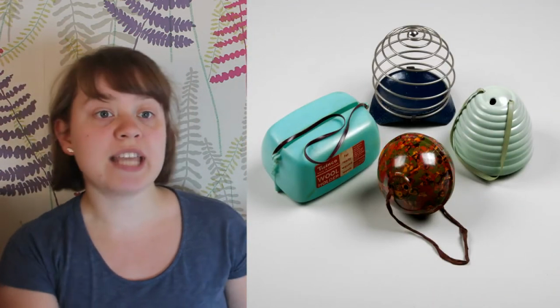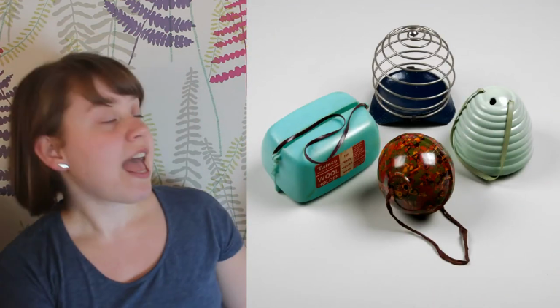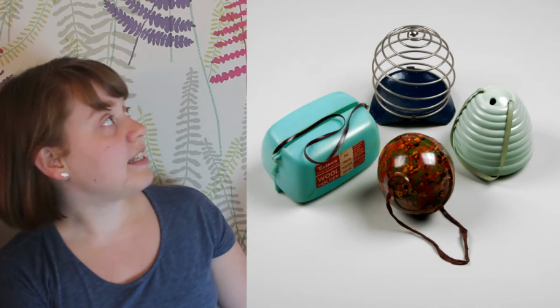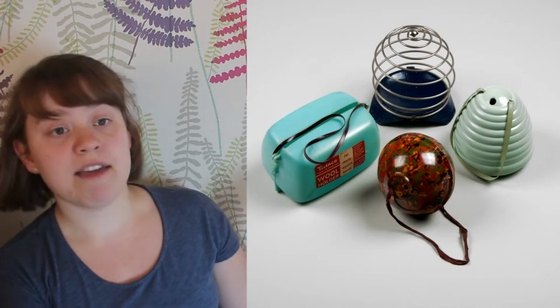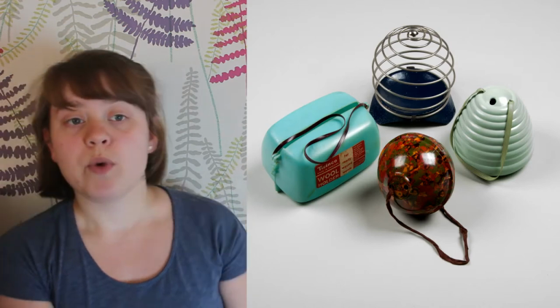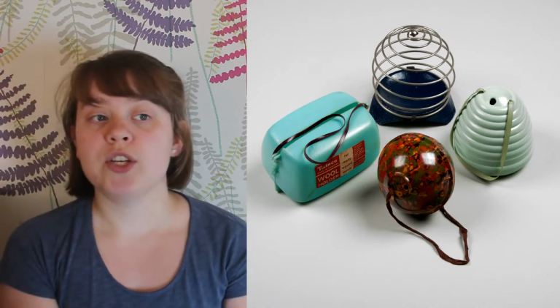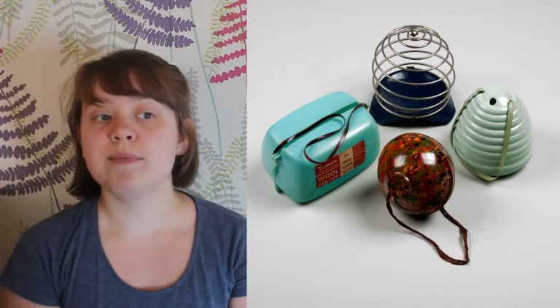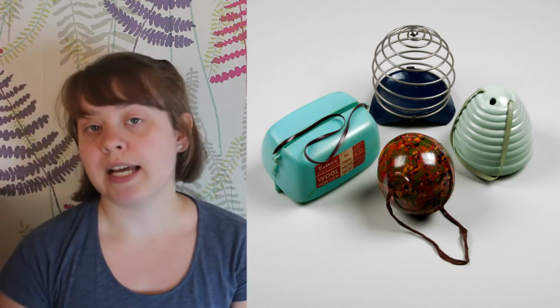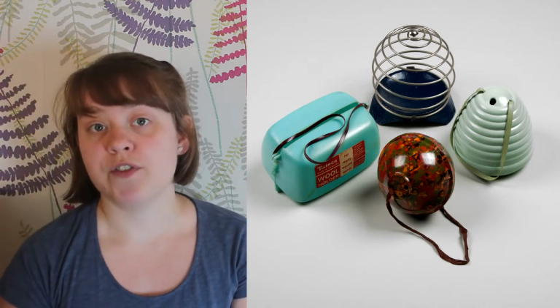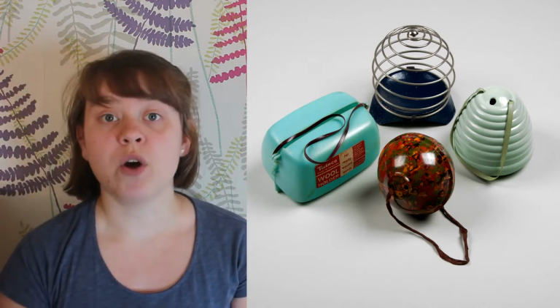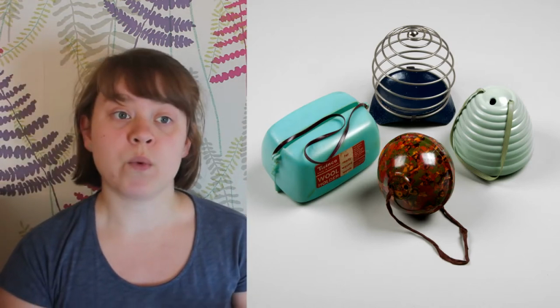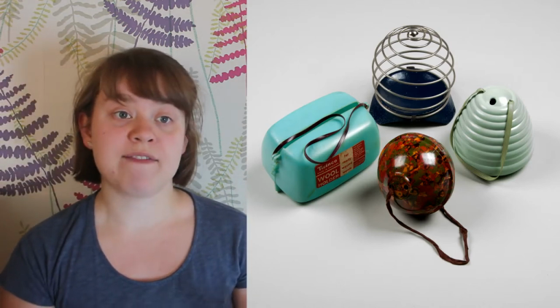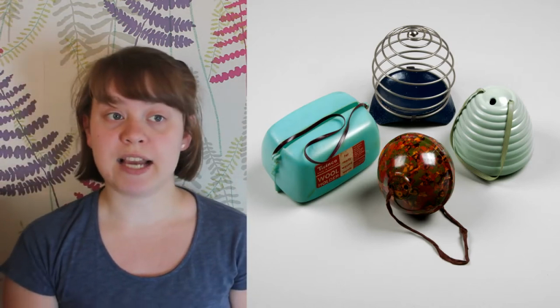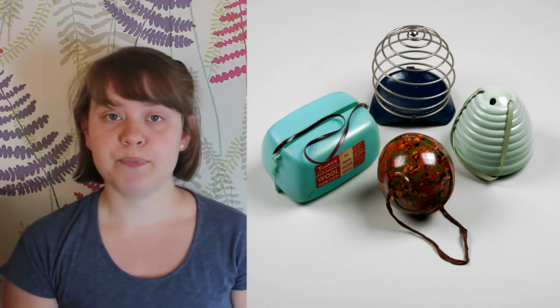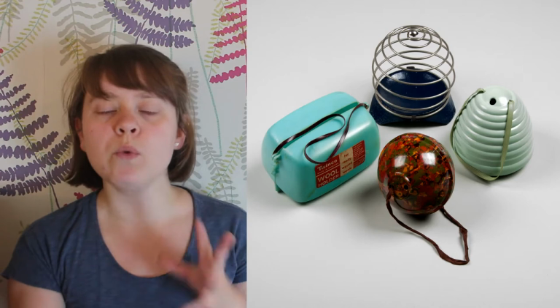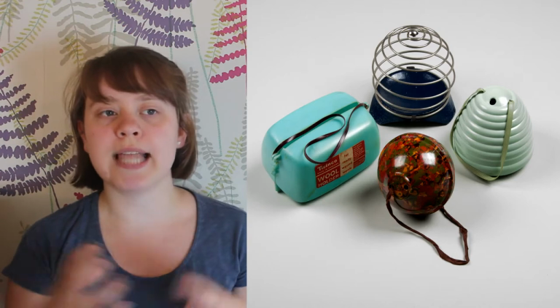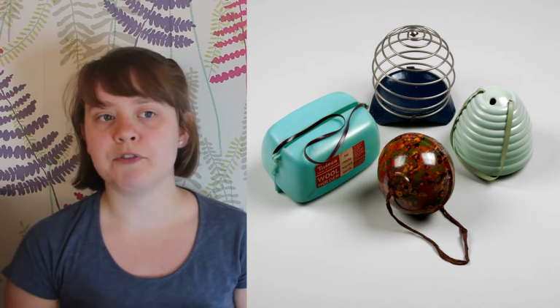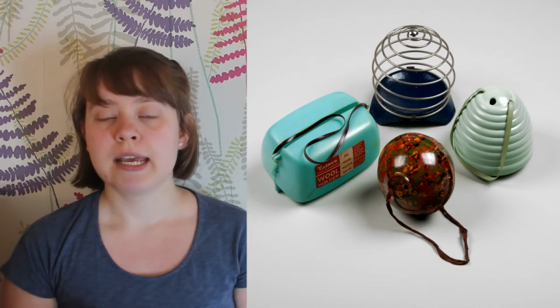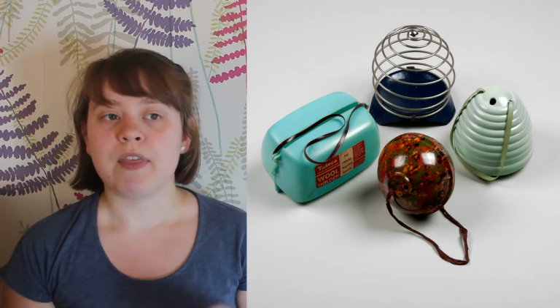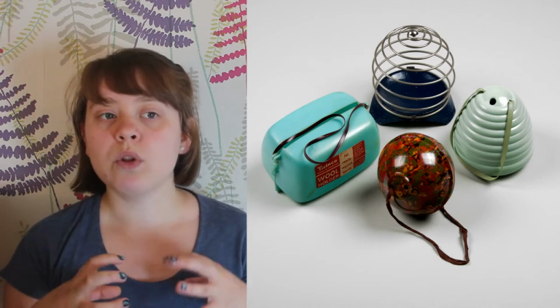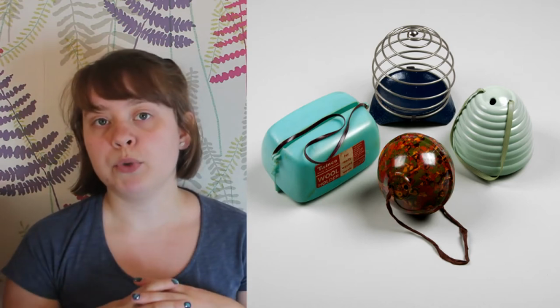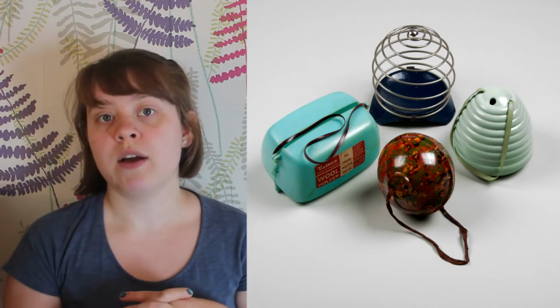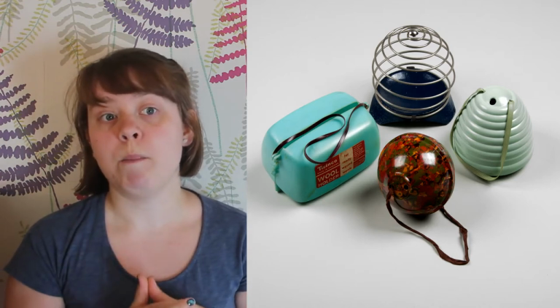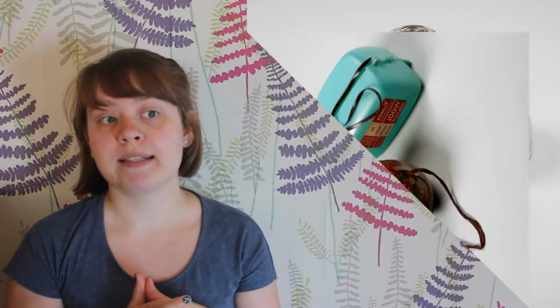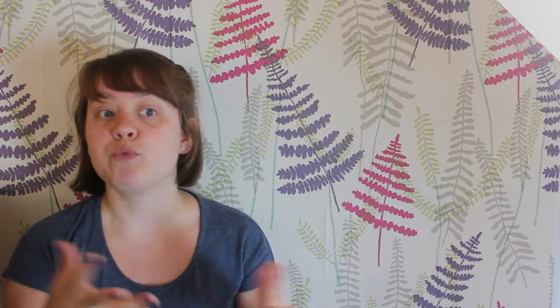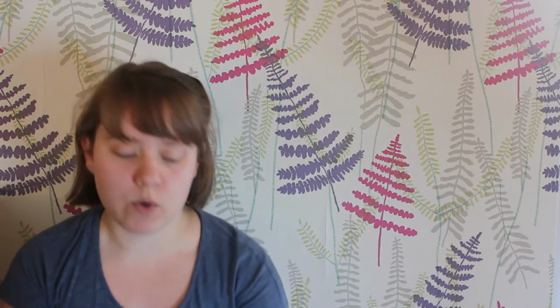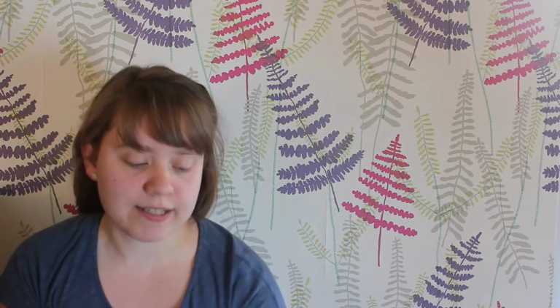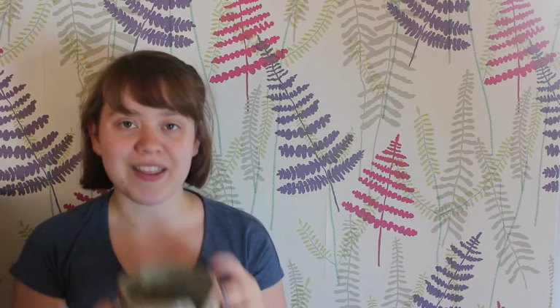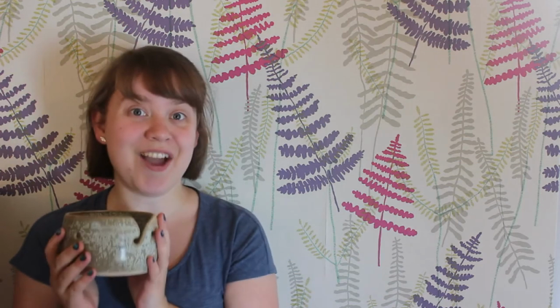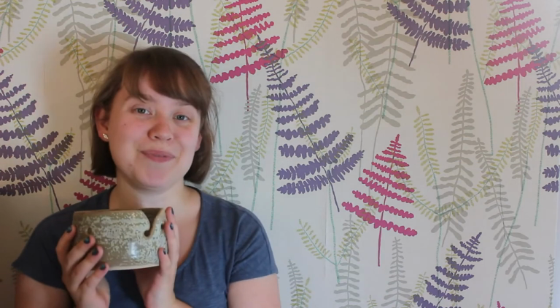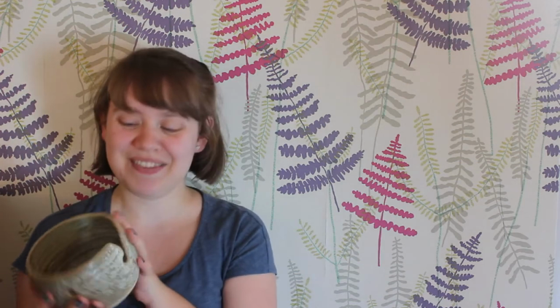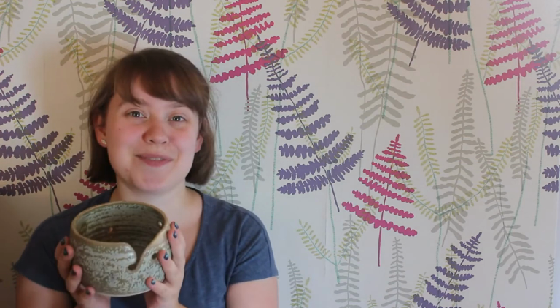These yarn holders are an extension of this idea. On day 85 we showed you this small selection of the yarn holders we have in the collection. They all work slightly differently but they all hold the ball of yarn in one place. The recent equivalent is the yarn bowl — this one's mine.